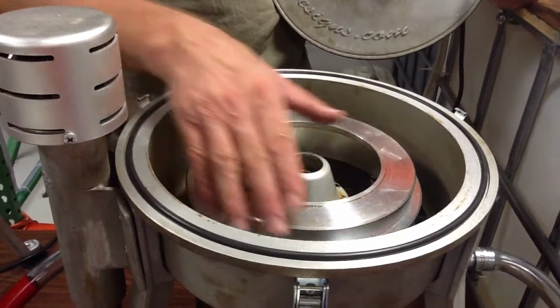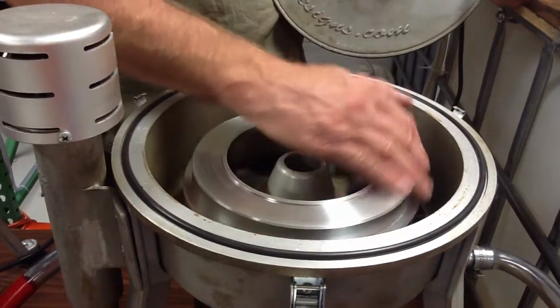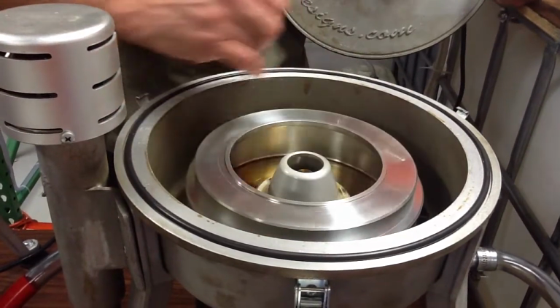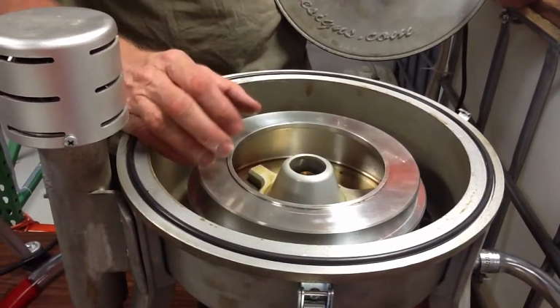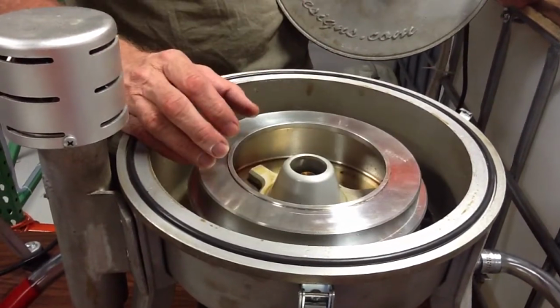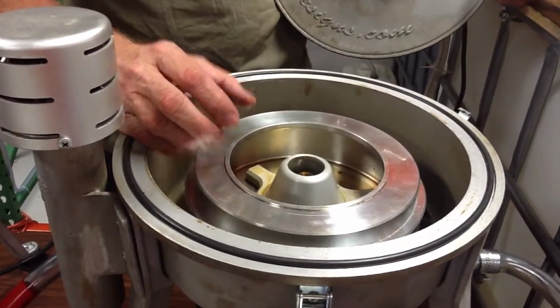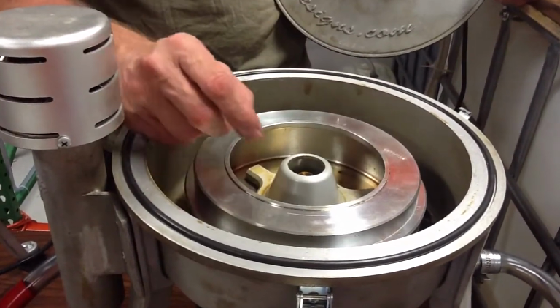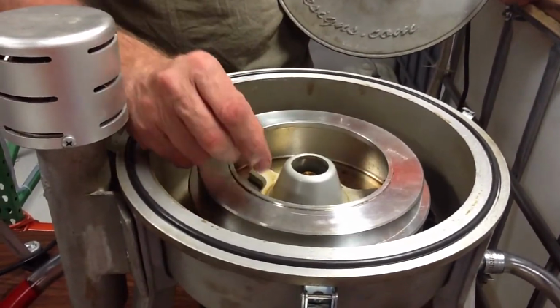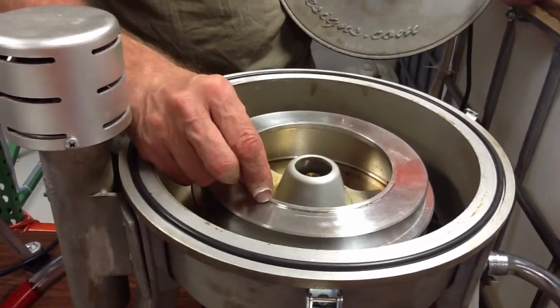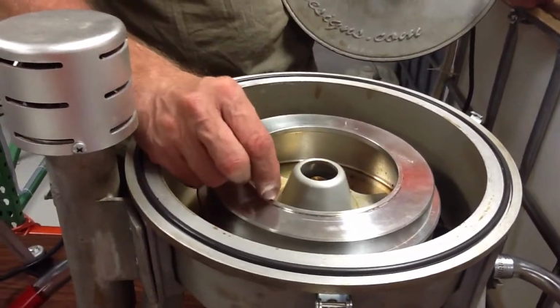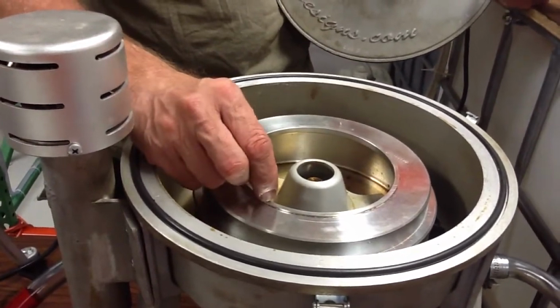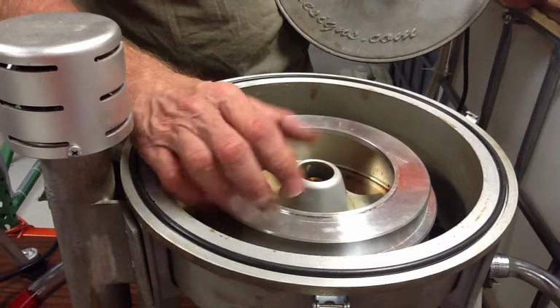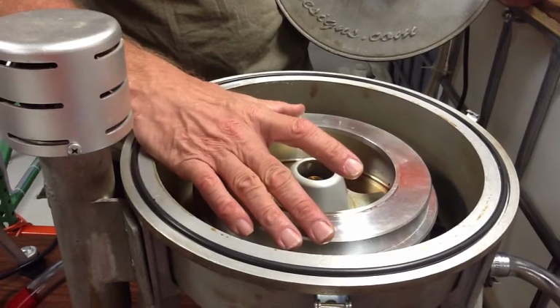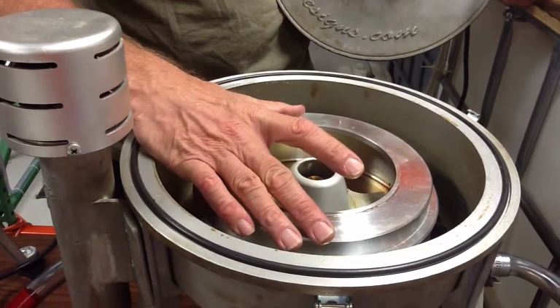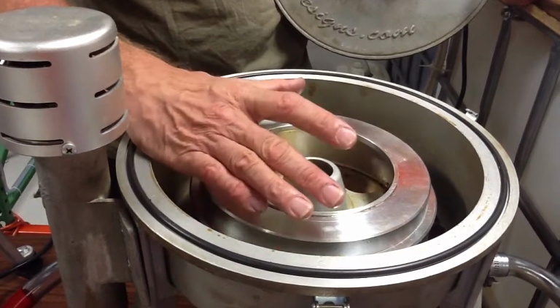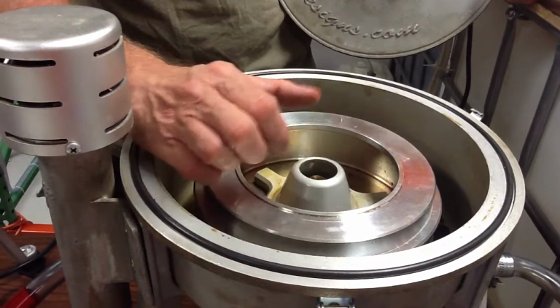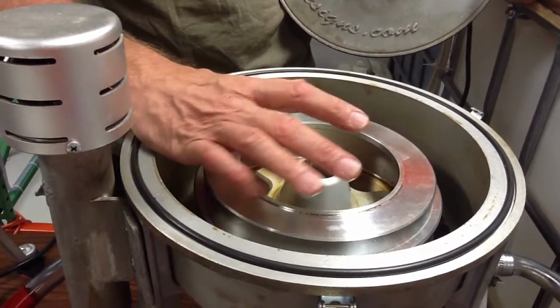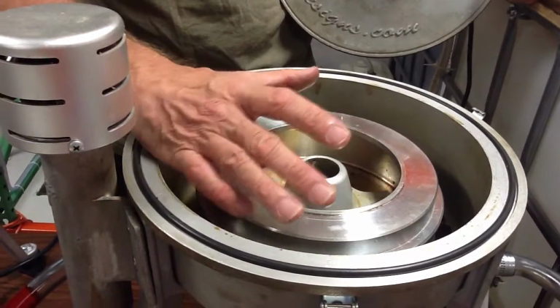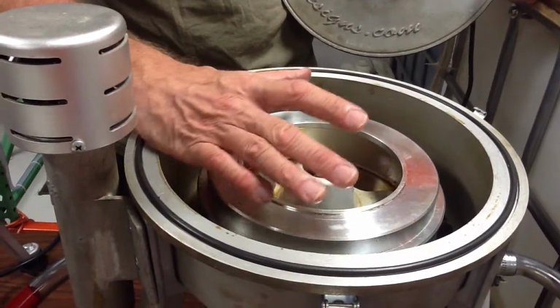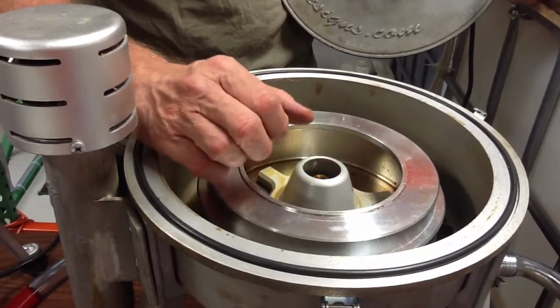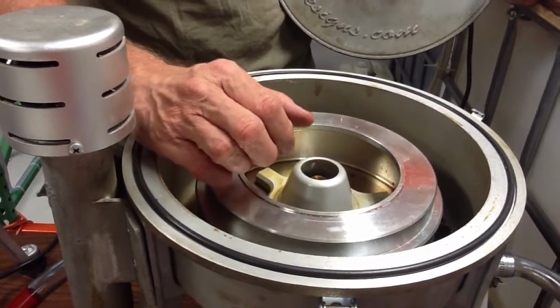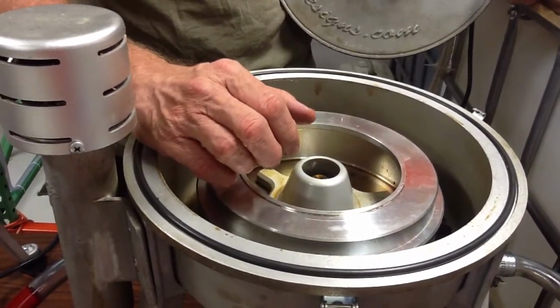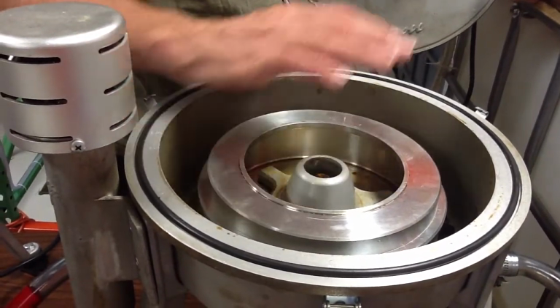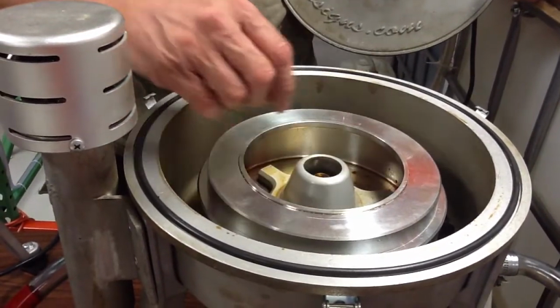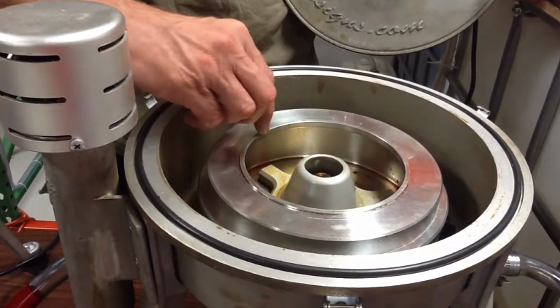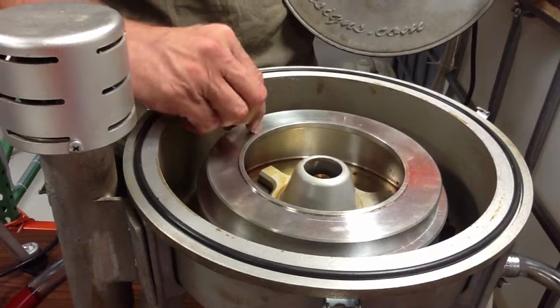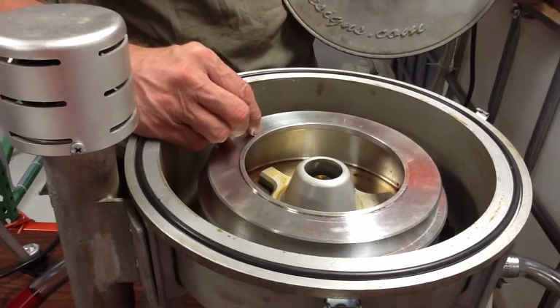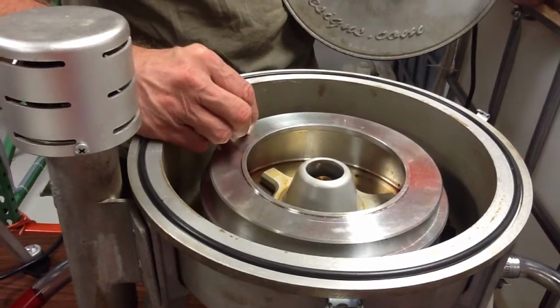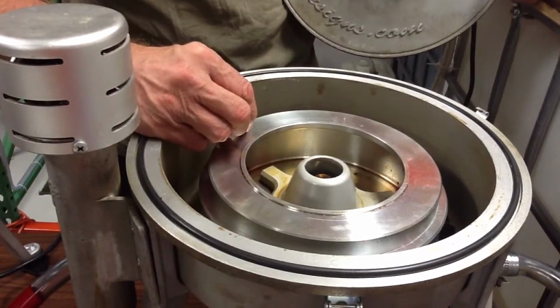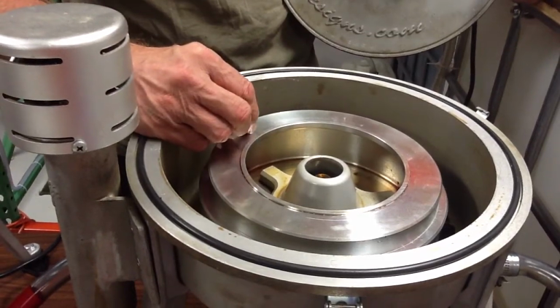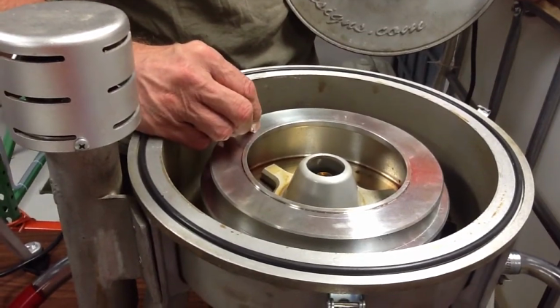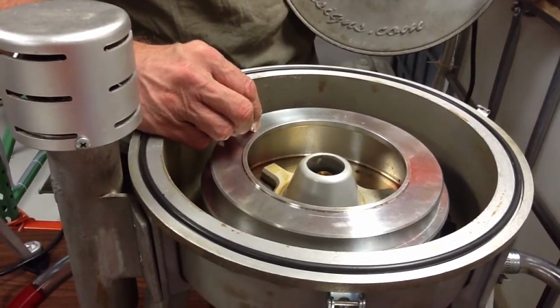So you understand how this works: if you put just a little under two cups in here, you could open this up and you shouldn't be getting anything spraying out, because the force should hold it all right up against the wall.